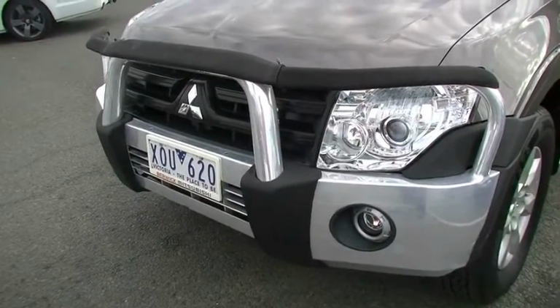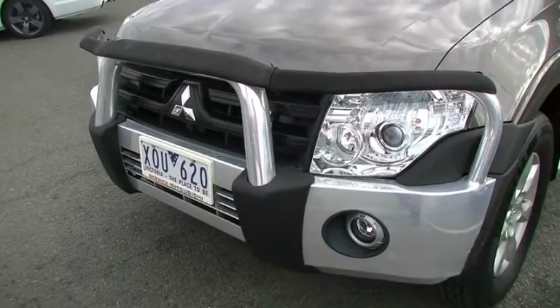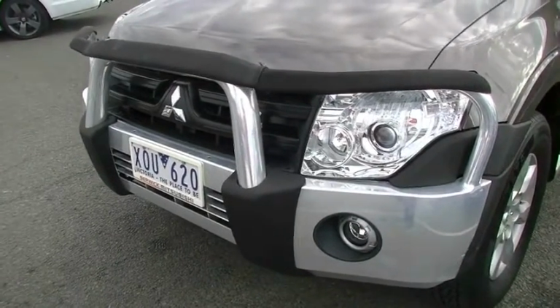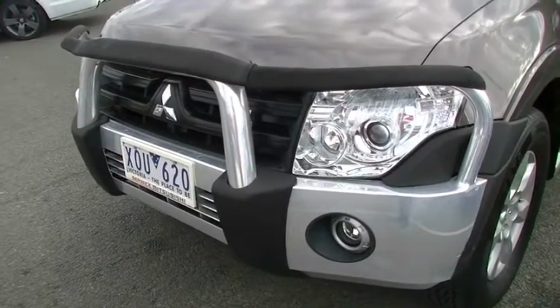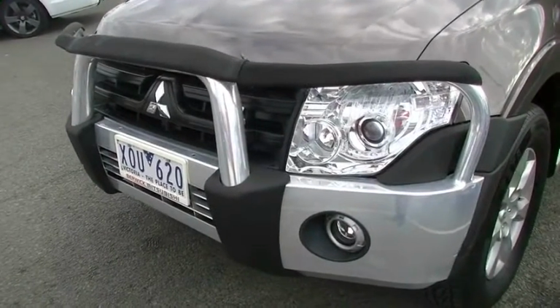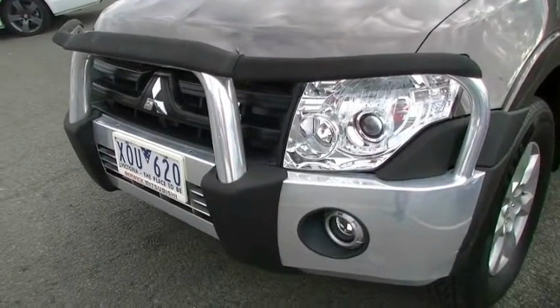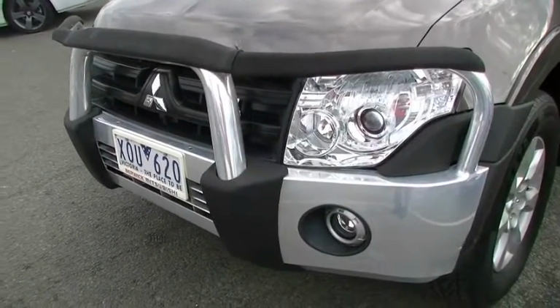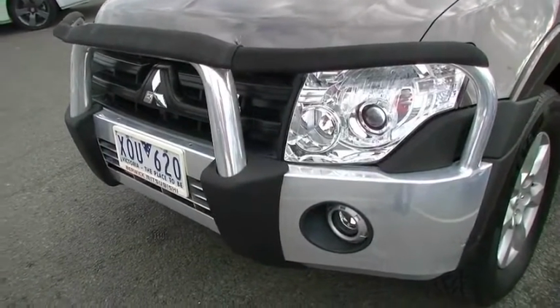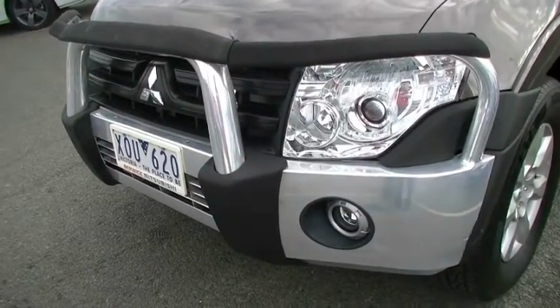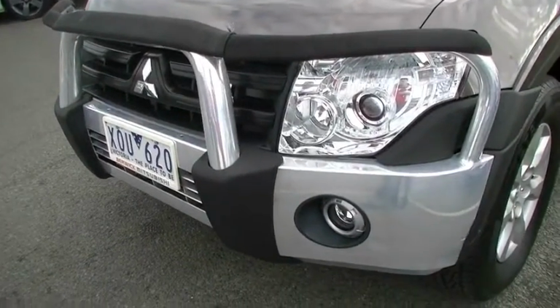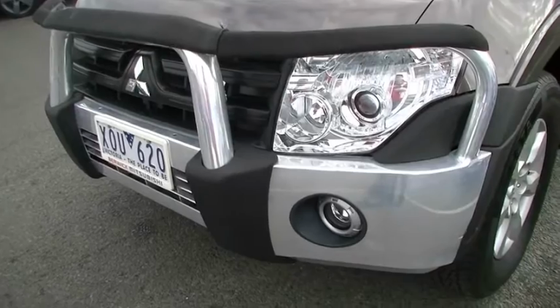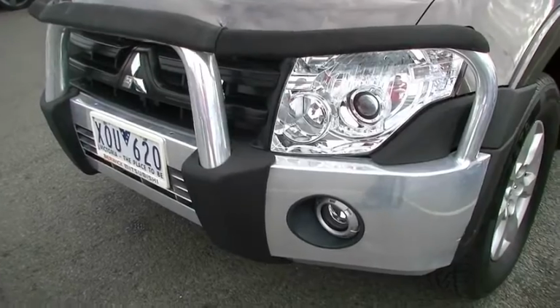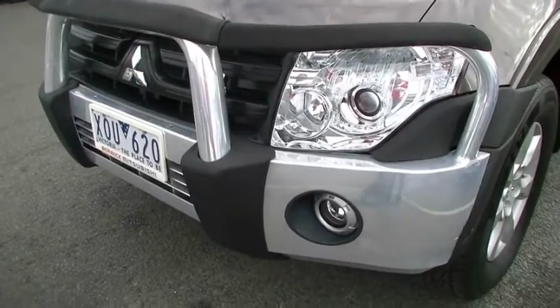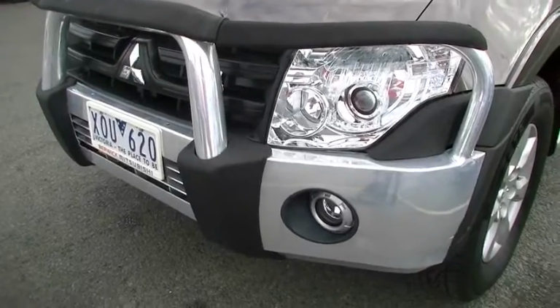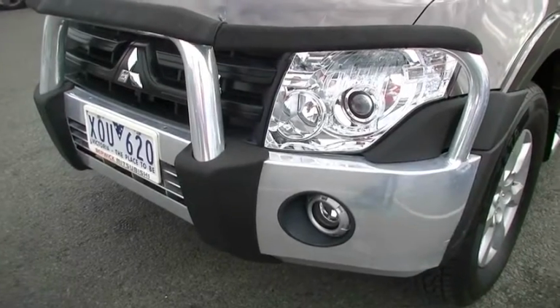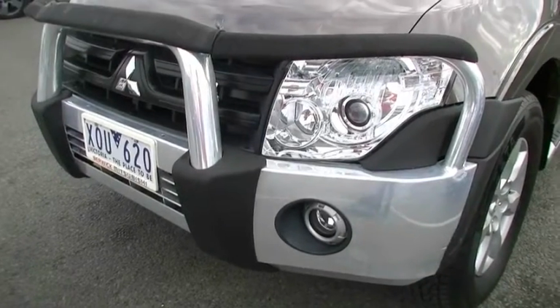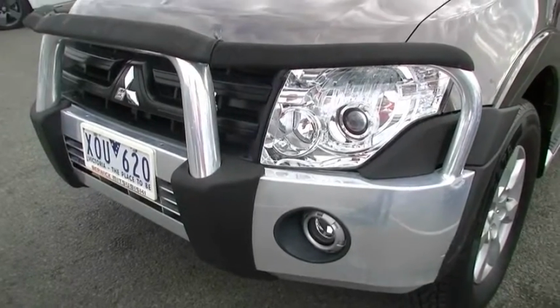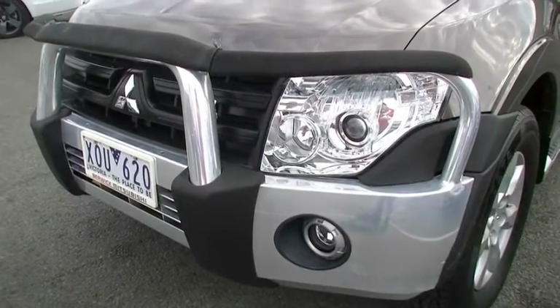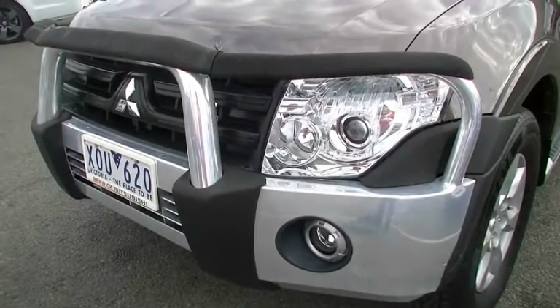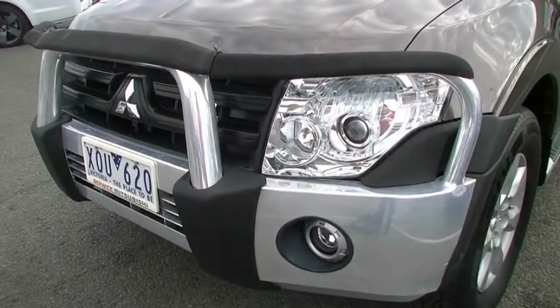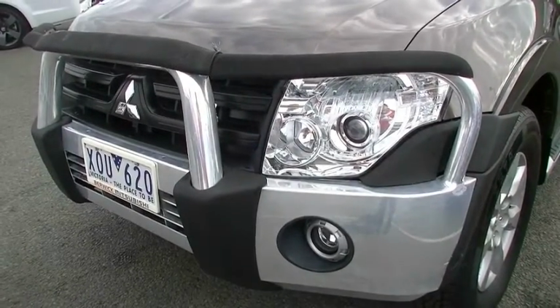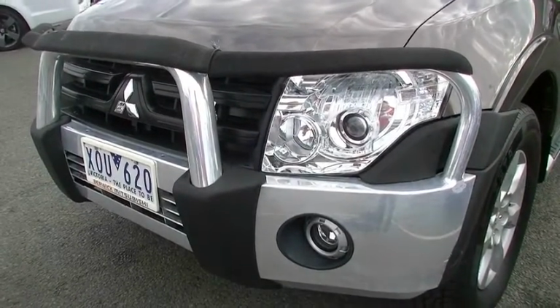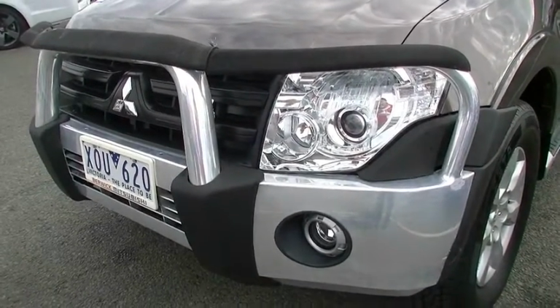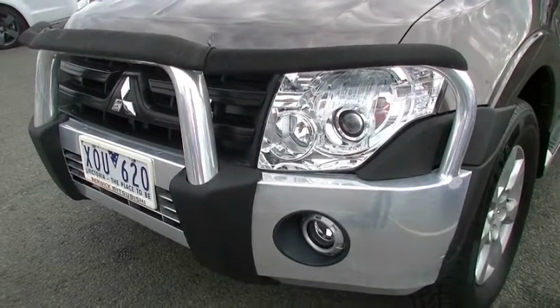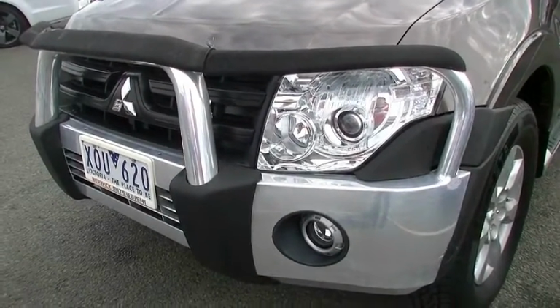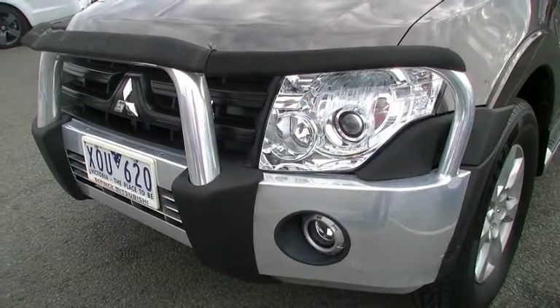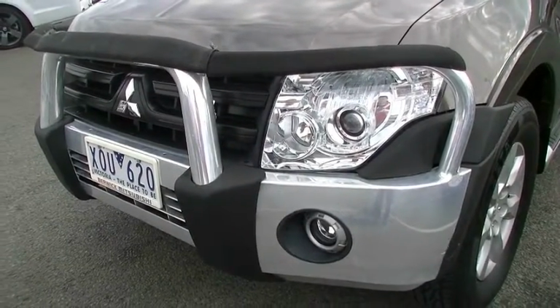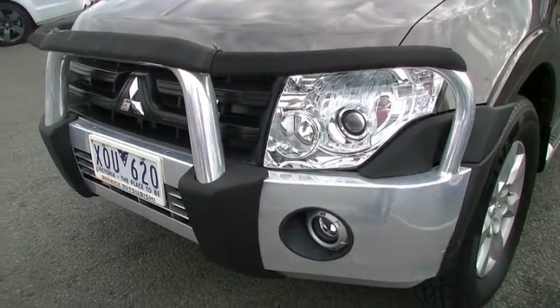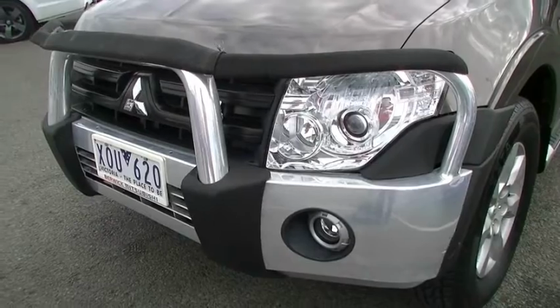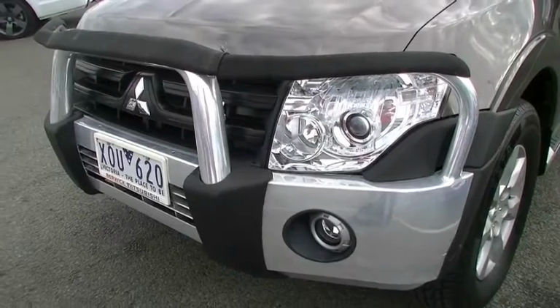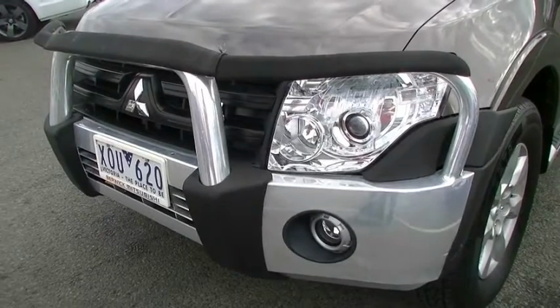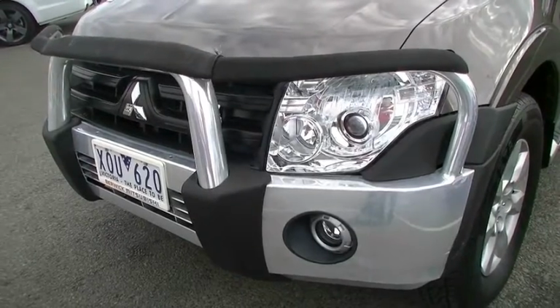Starting off at the front, the biggest standout feature - obviously we have the factory genuine alloy bull bar in this car. So it doesn't add lots of weight, doesn't affect the handling, but gives you the protection.